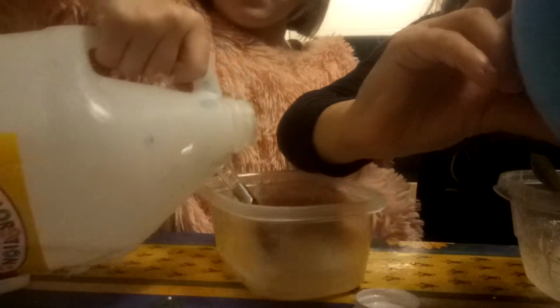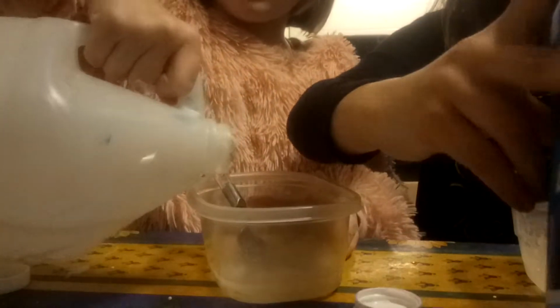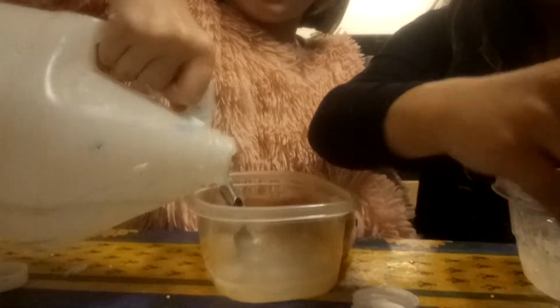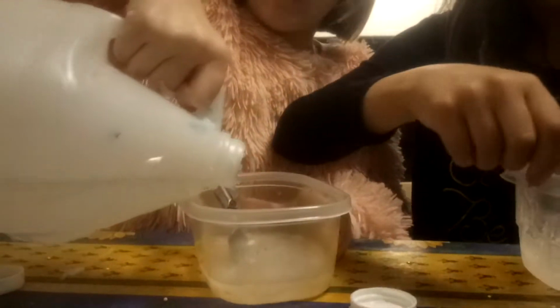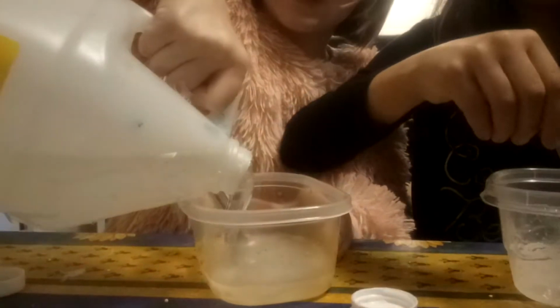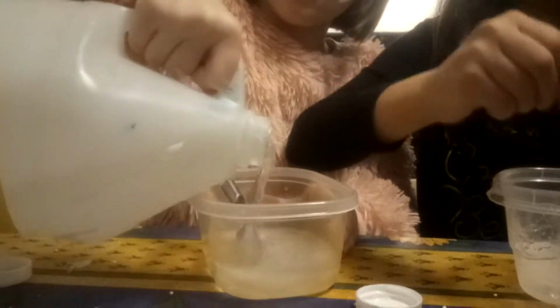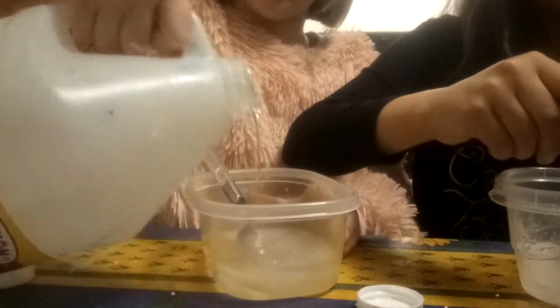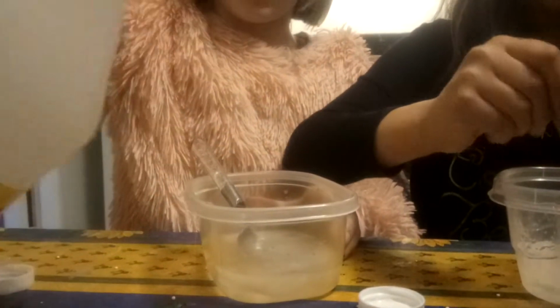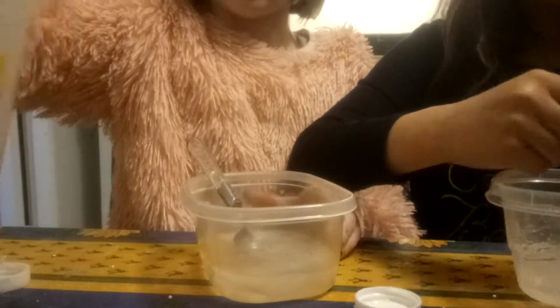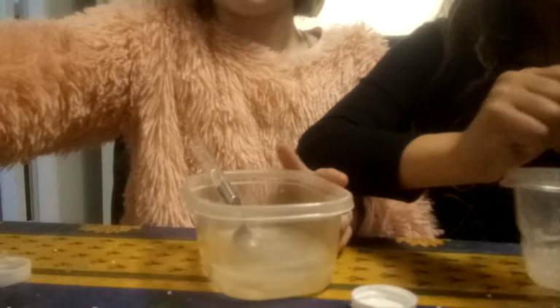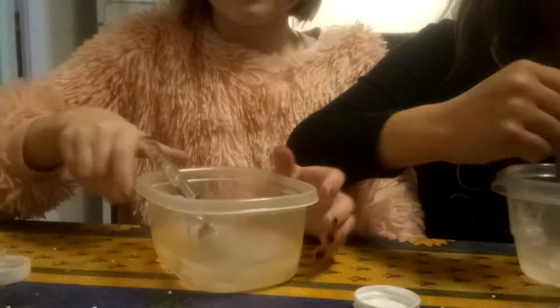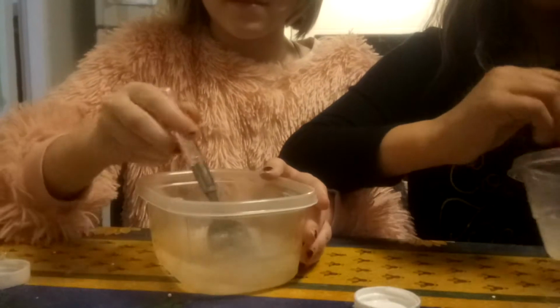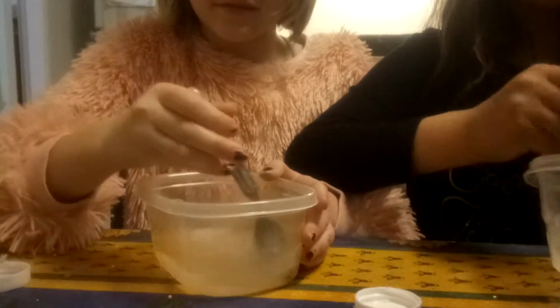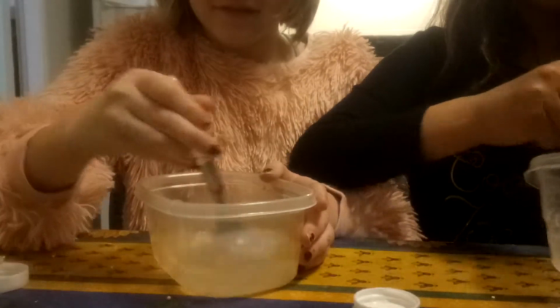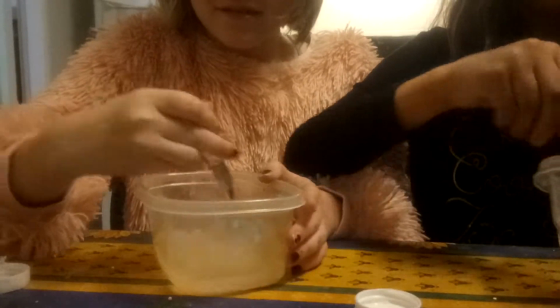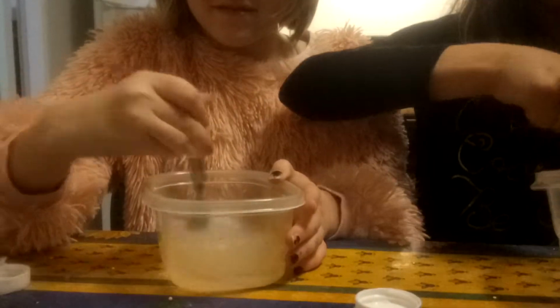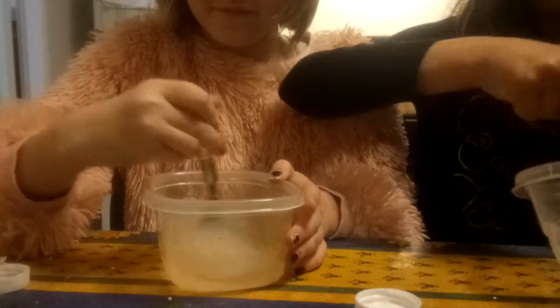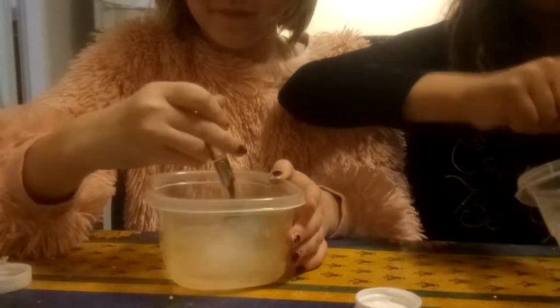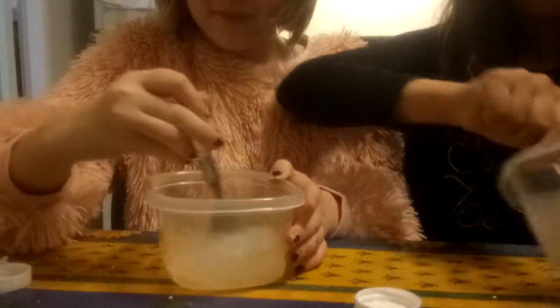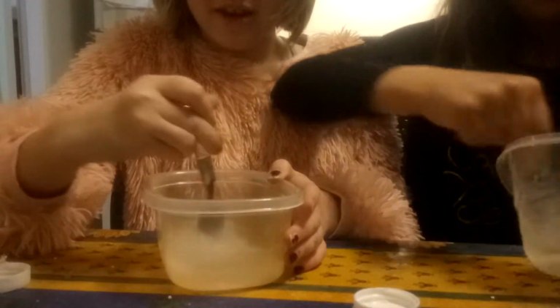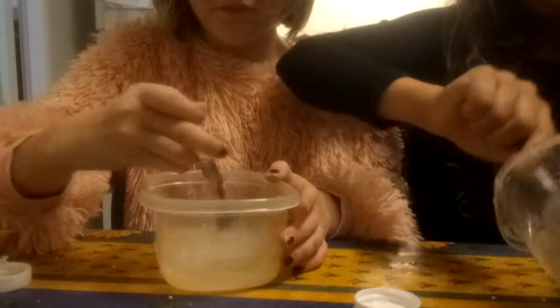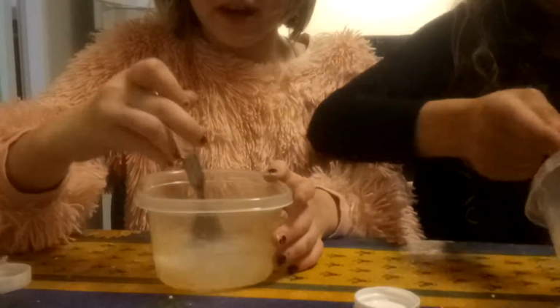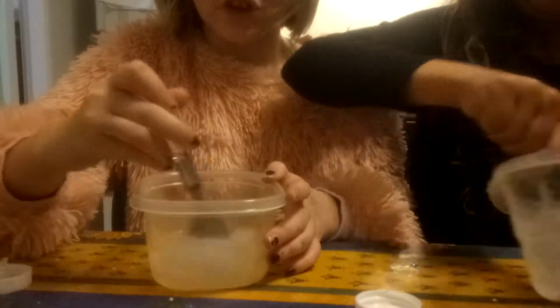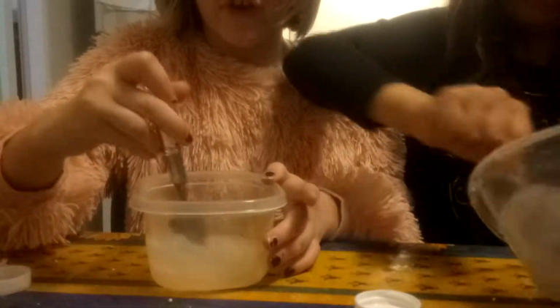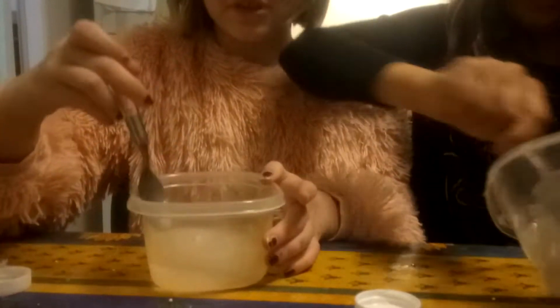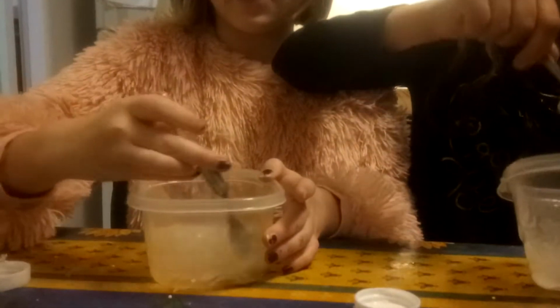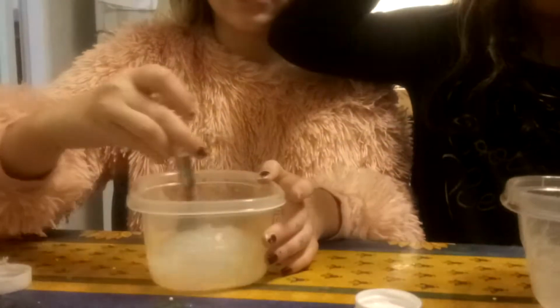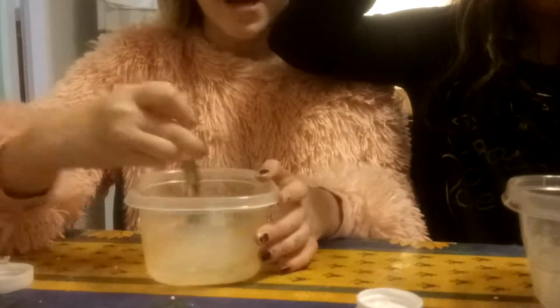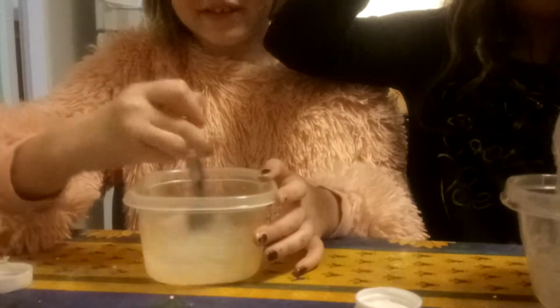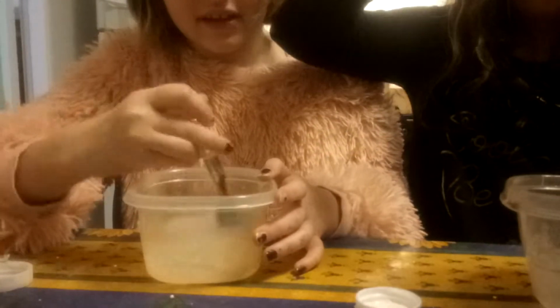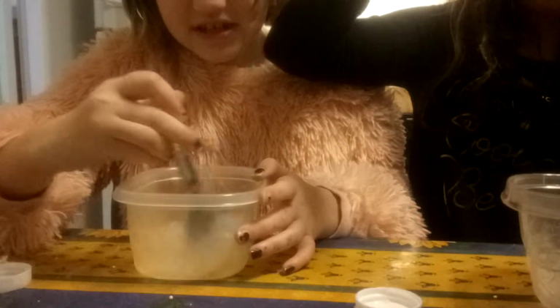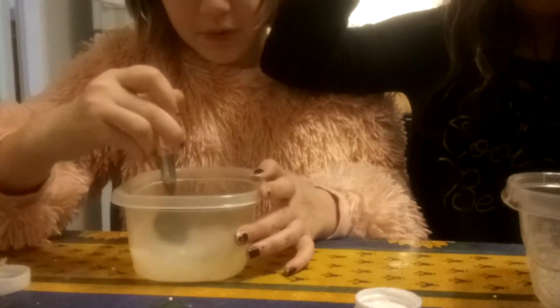So we know how to make fluffy slime. Oh my god, that's way too much. To be honest, I'm not really good at fluffy slime. I've only done it and it's been a fail. Well, mine was not a fail. The last time I did it, I made like 10 of them and they were perfect.